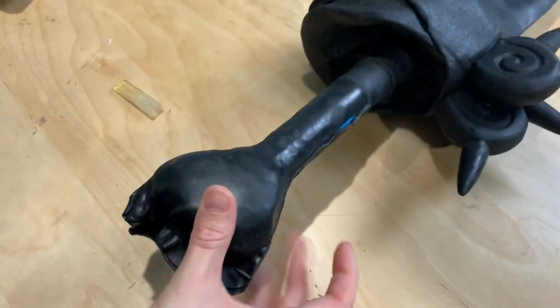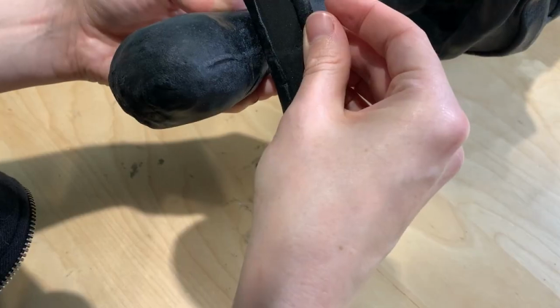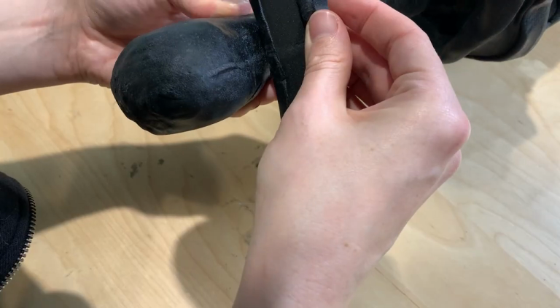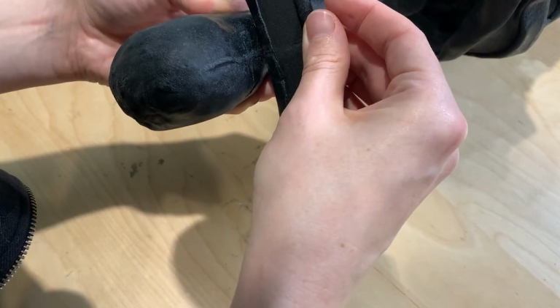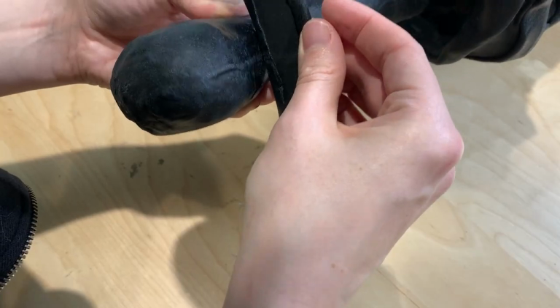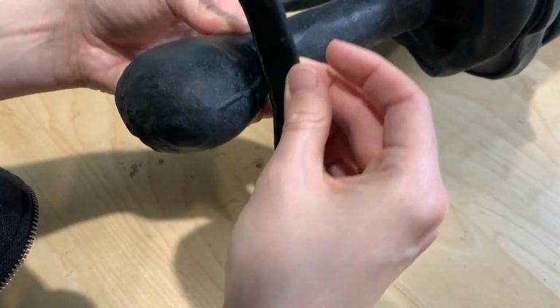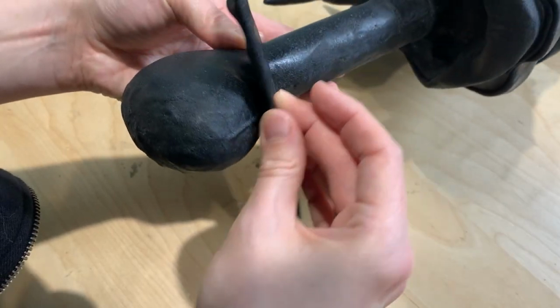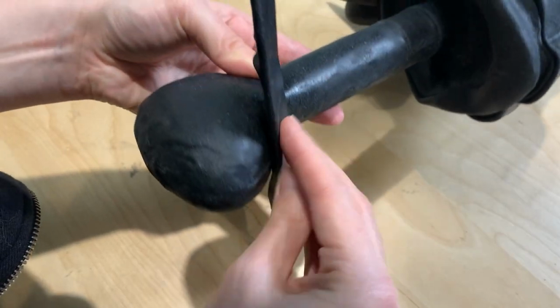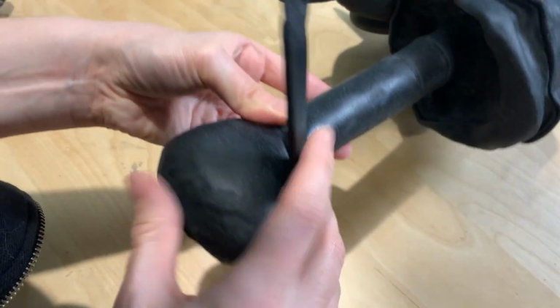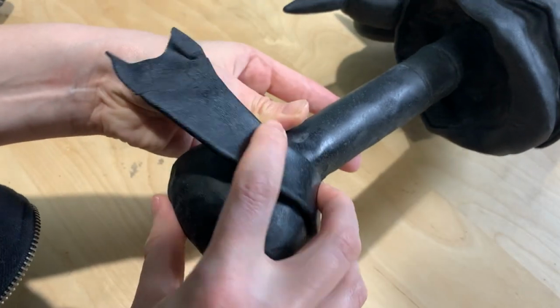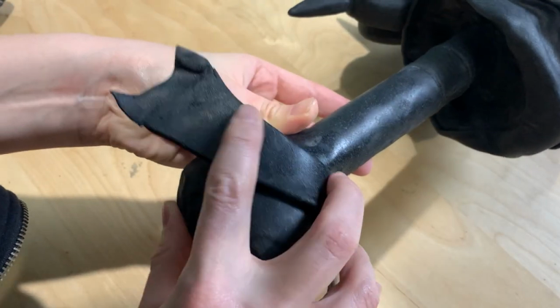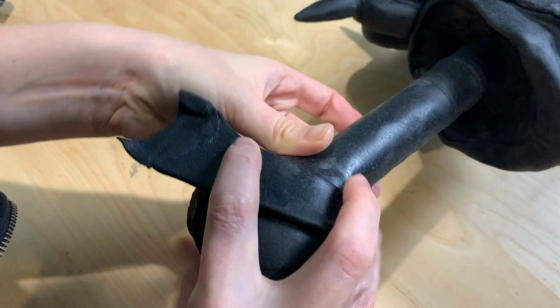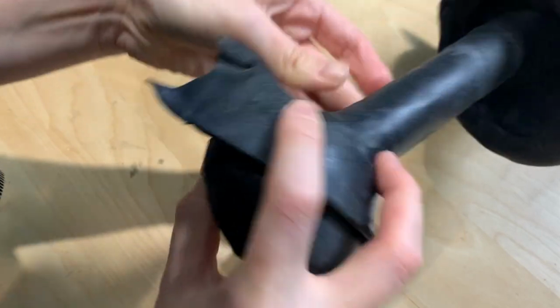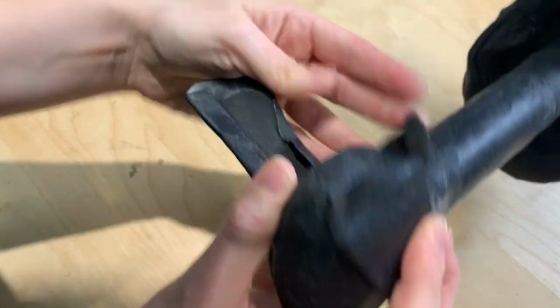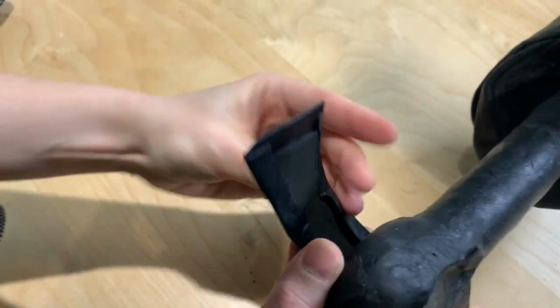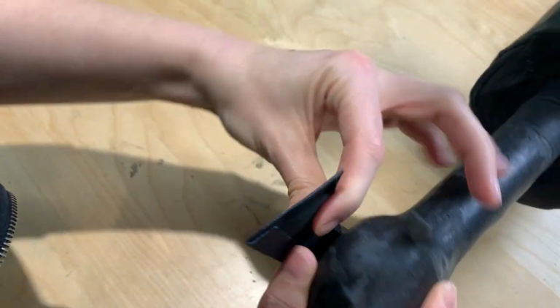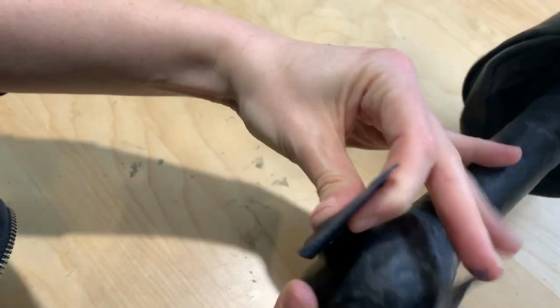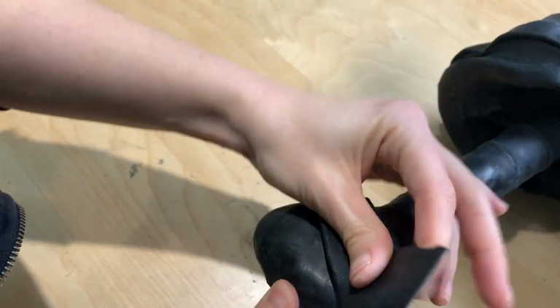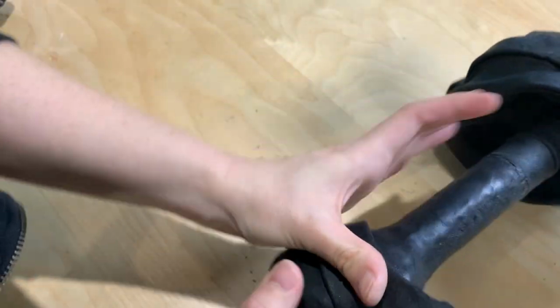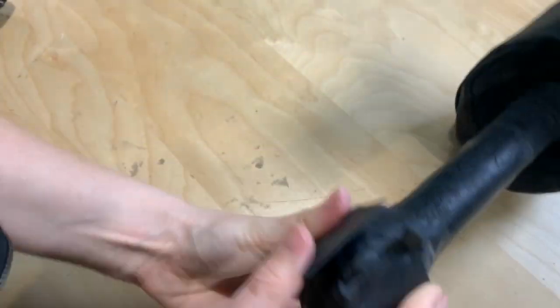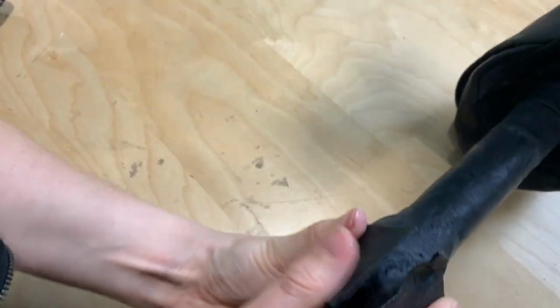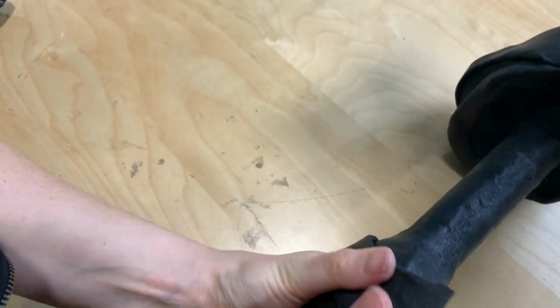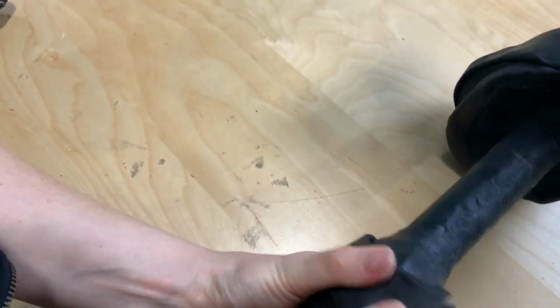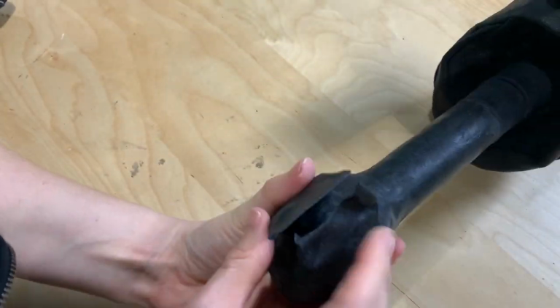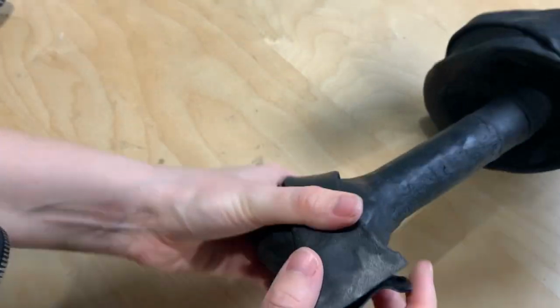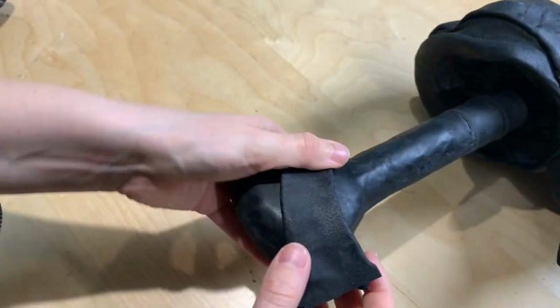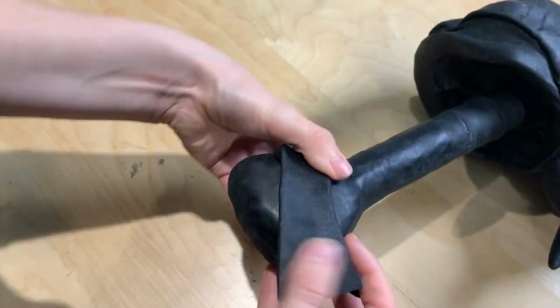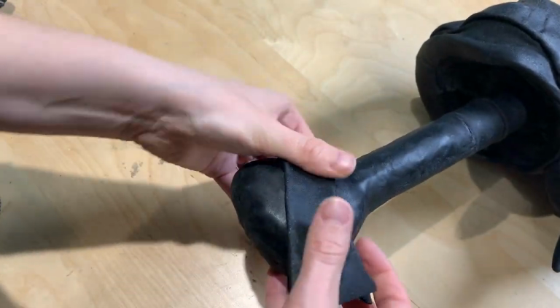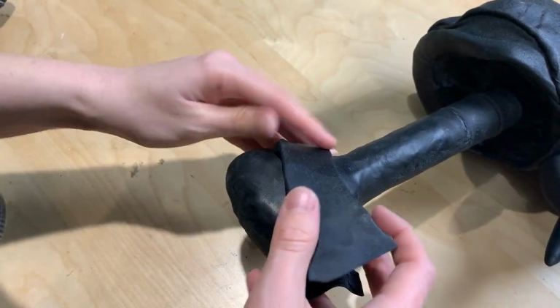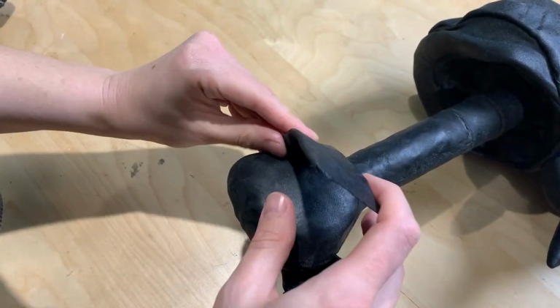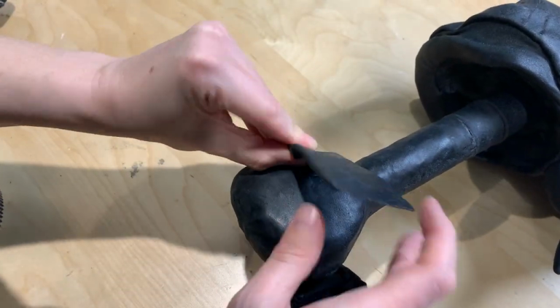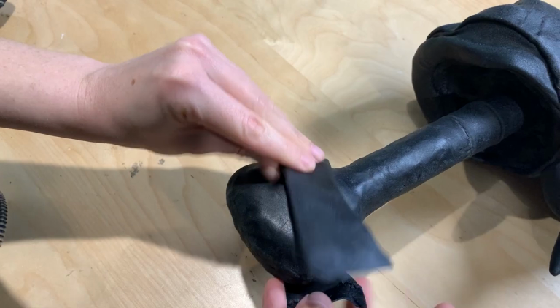The finishing touch of the pommel was adding another strip of 2mm EVA foam covered in Worbla, mimicking the strip of bronze in the design.